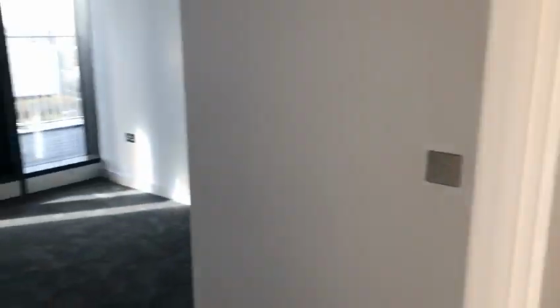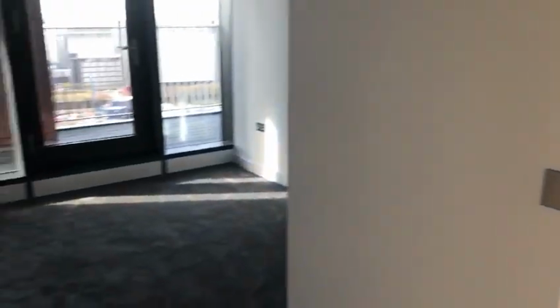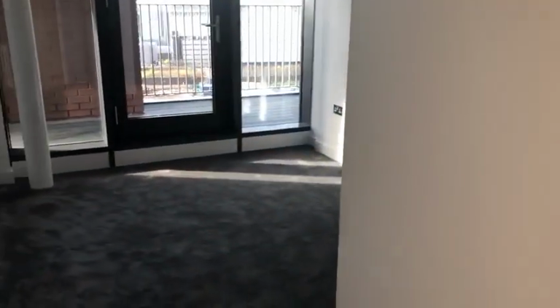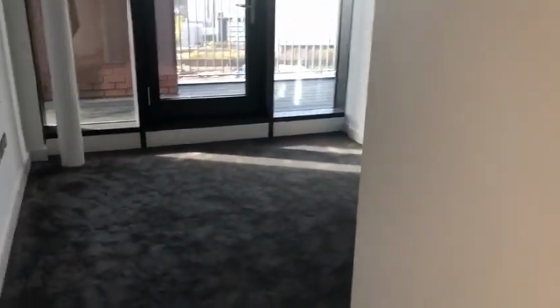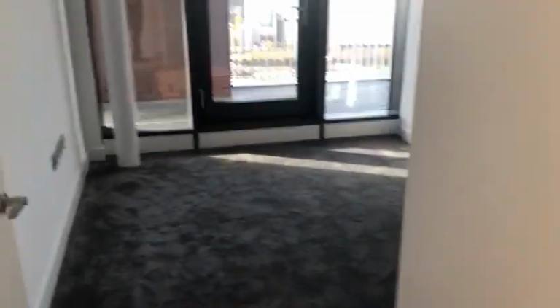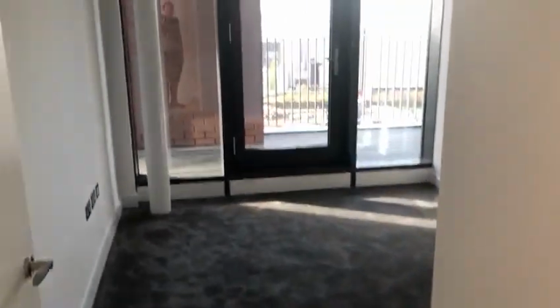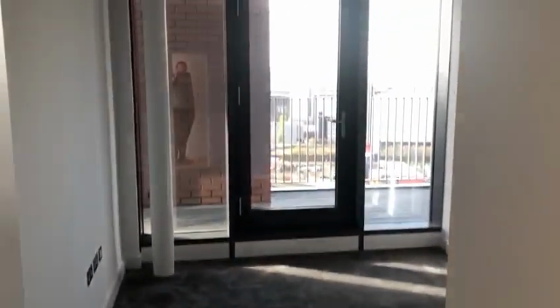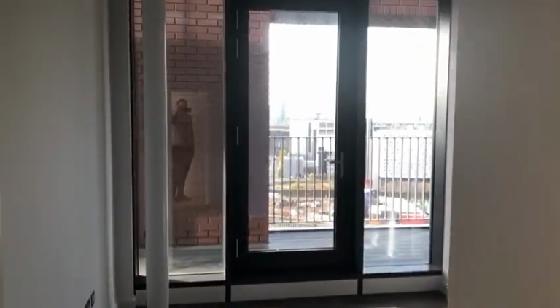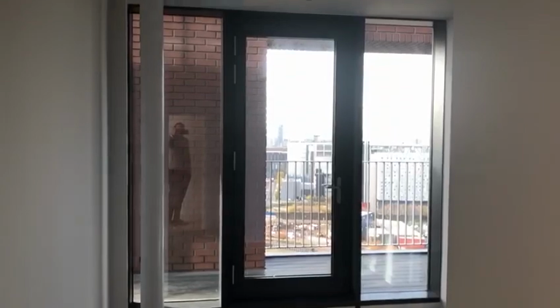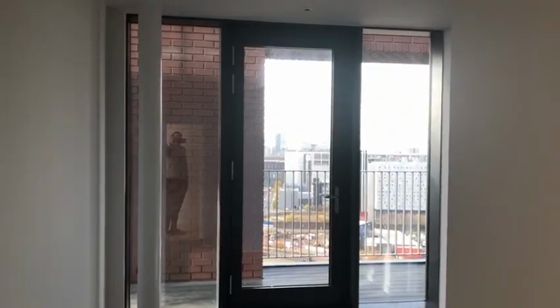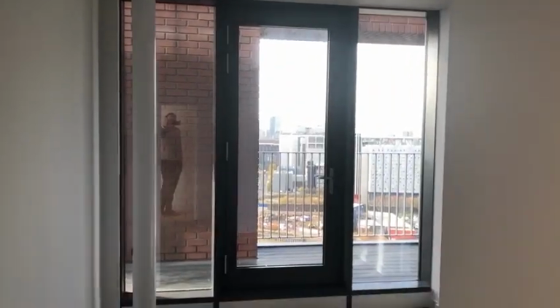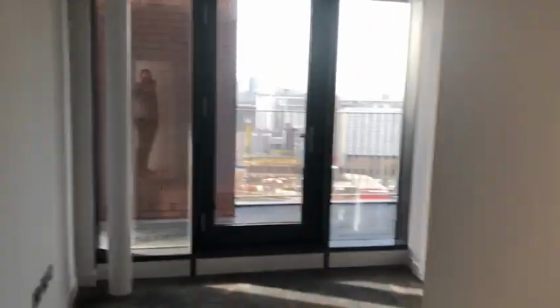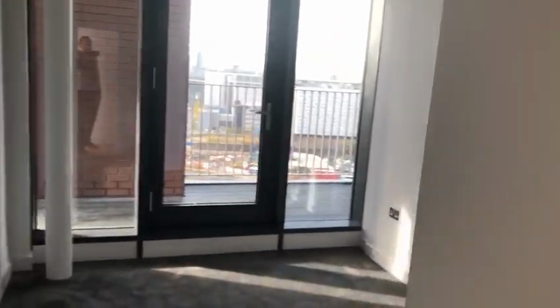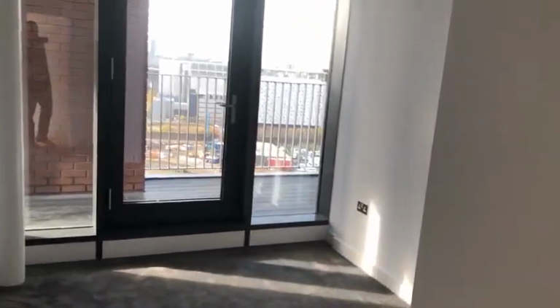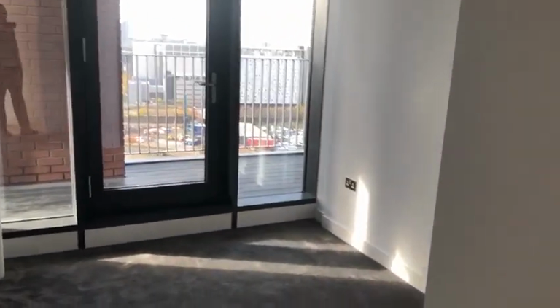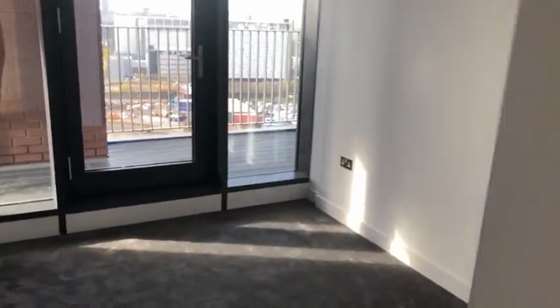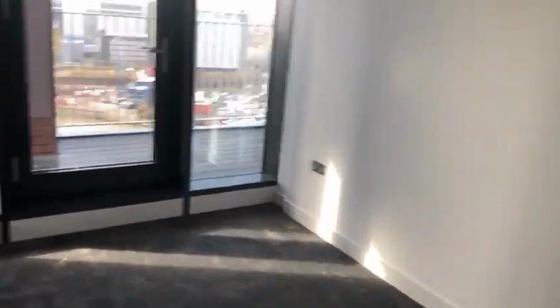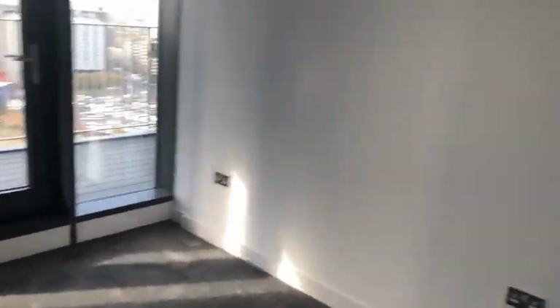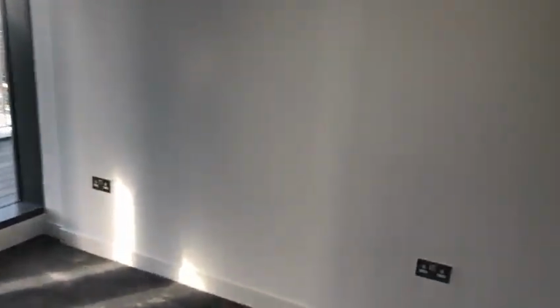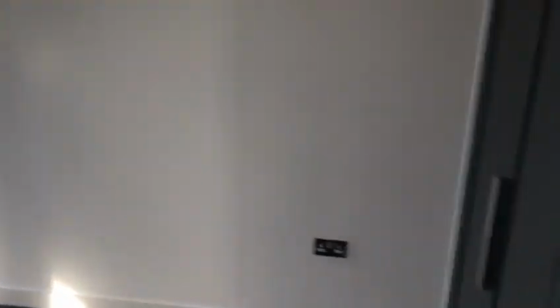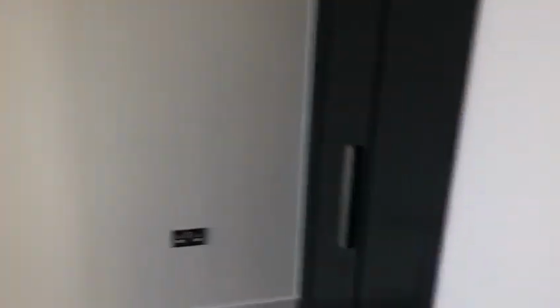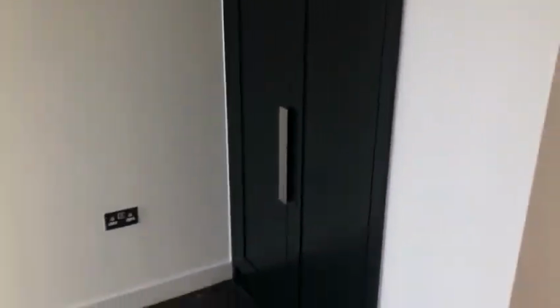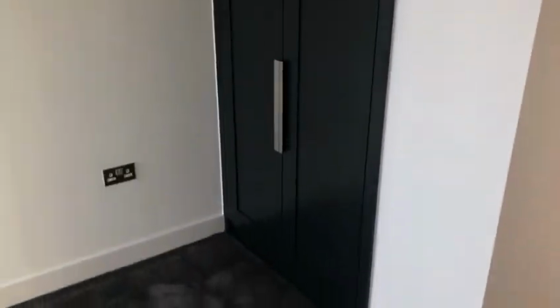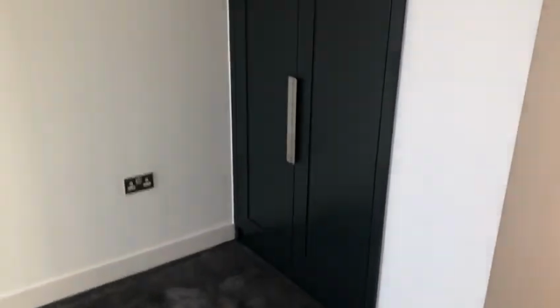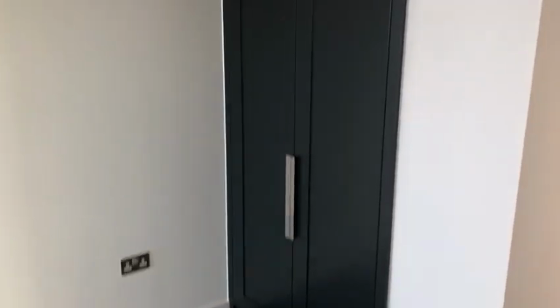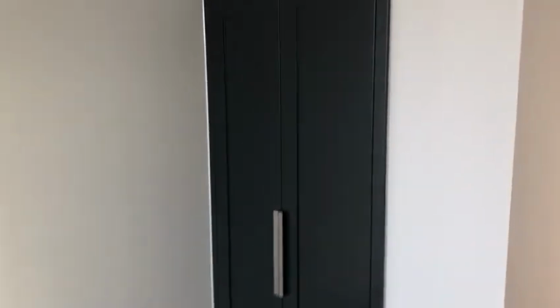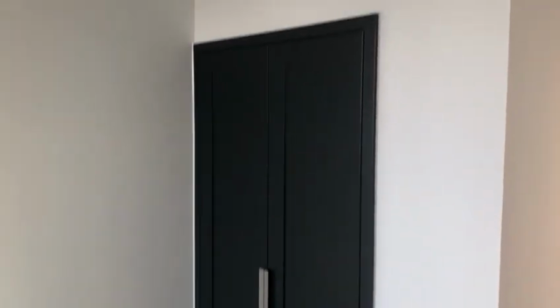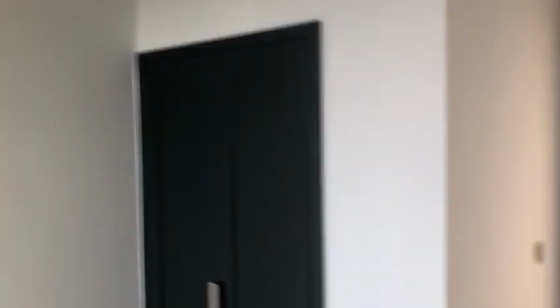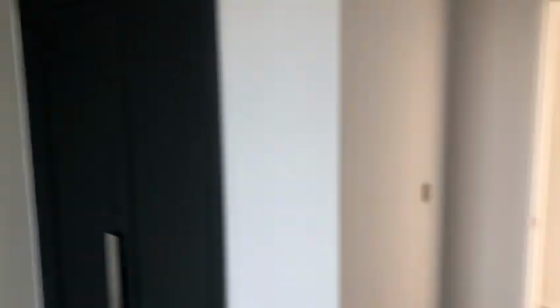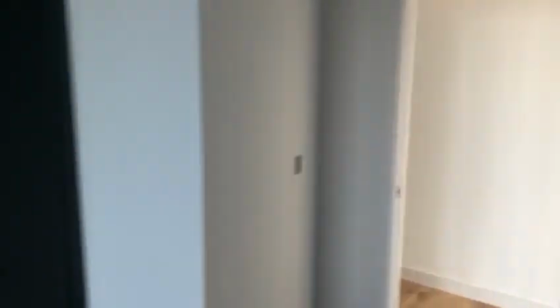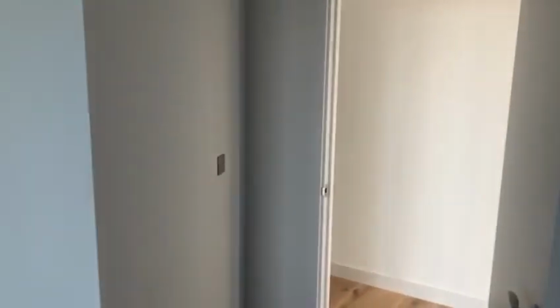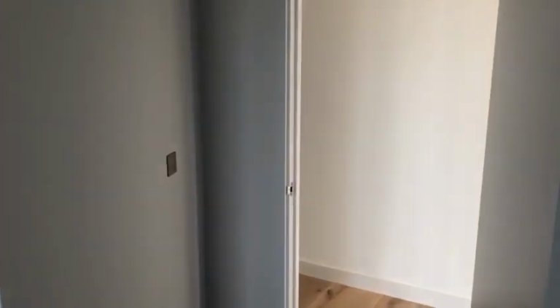In here we have the second bedroom, which also has access out onto the balcony, and there's a fitted wardrobe here and a fitted wardrobe in there.